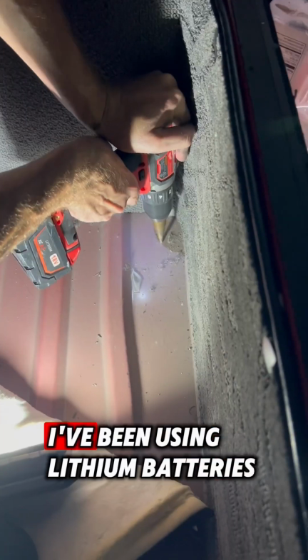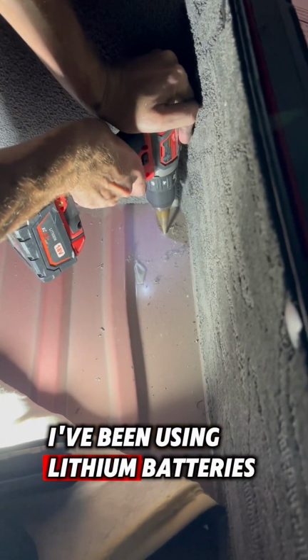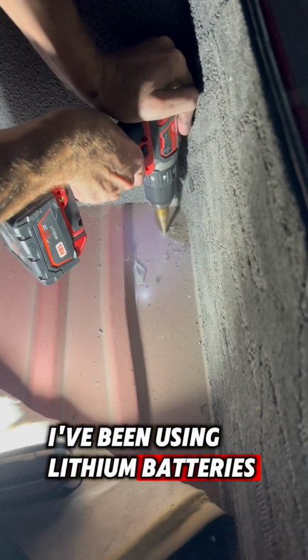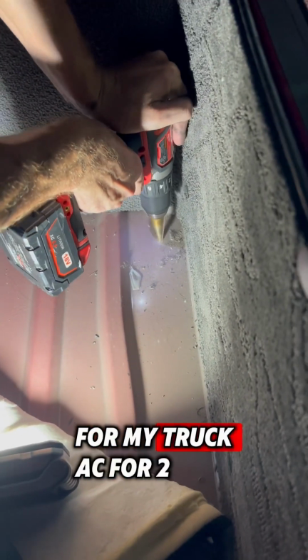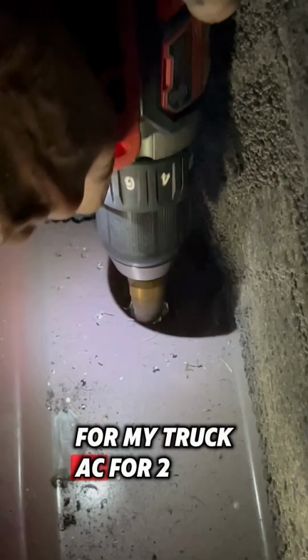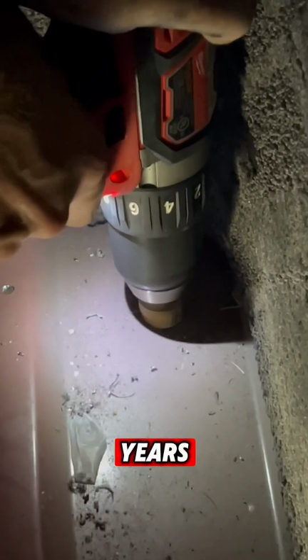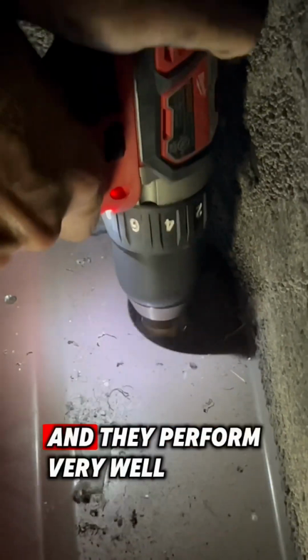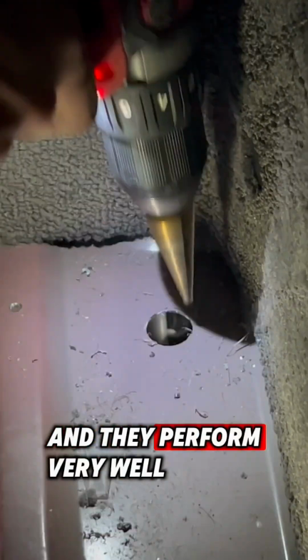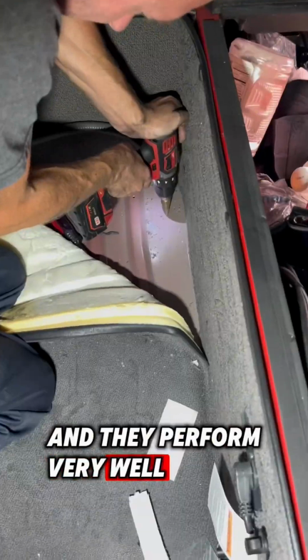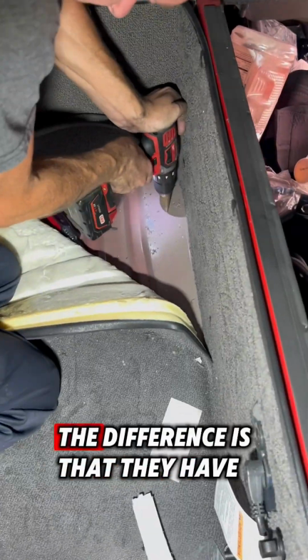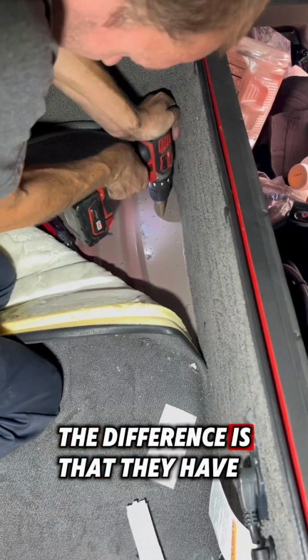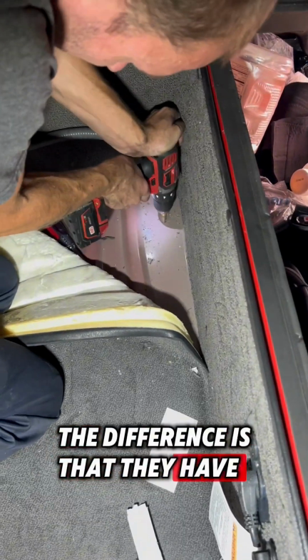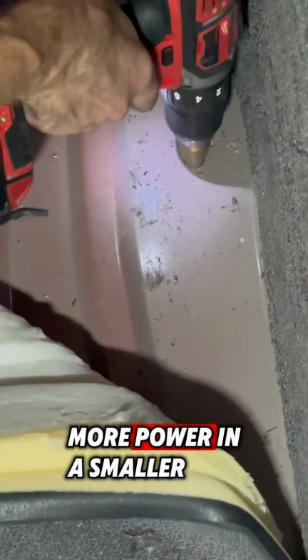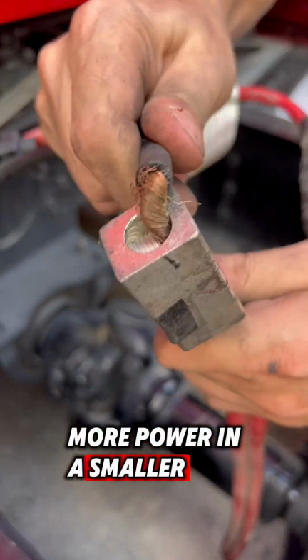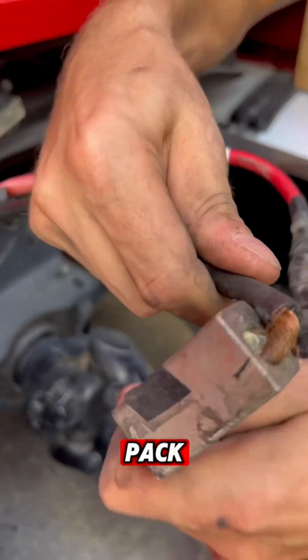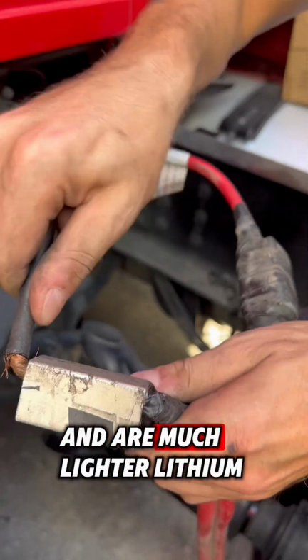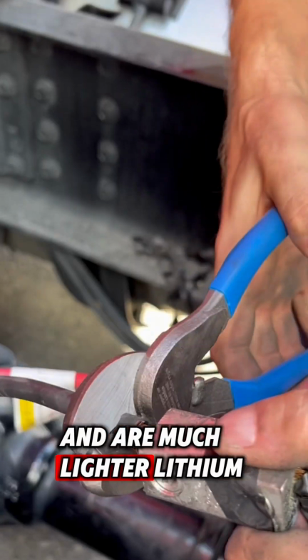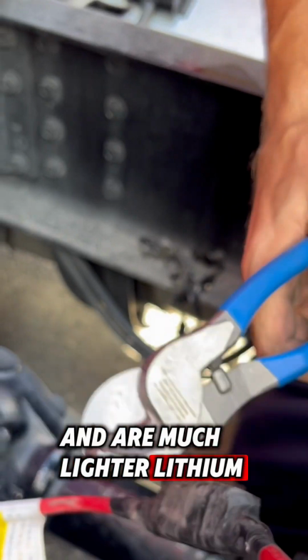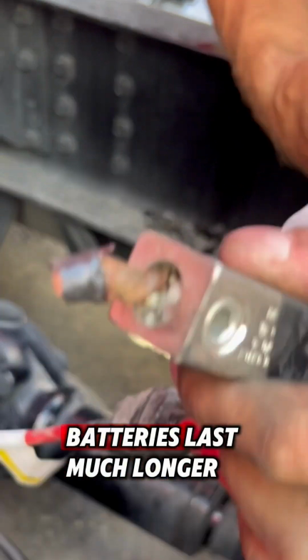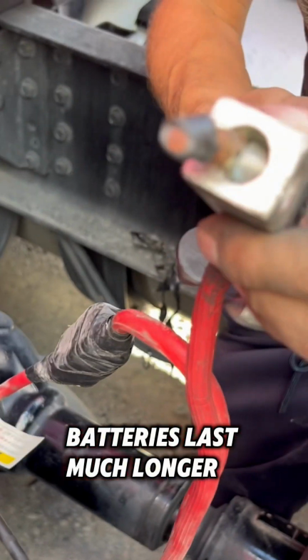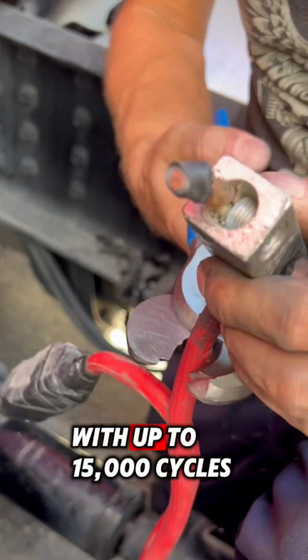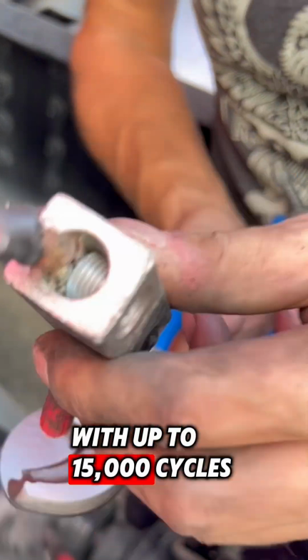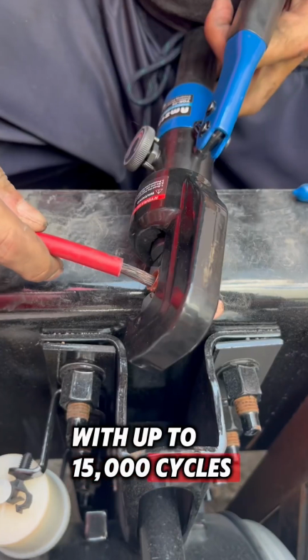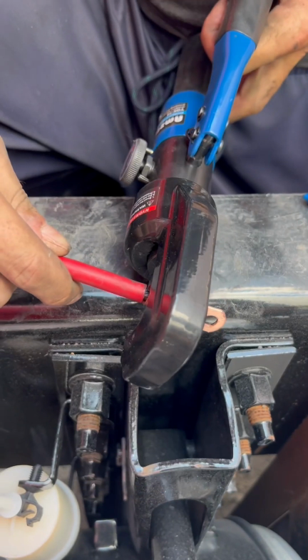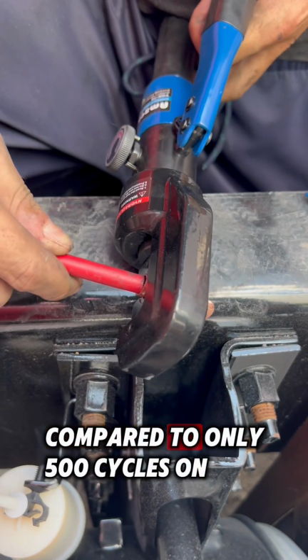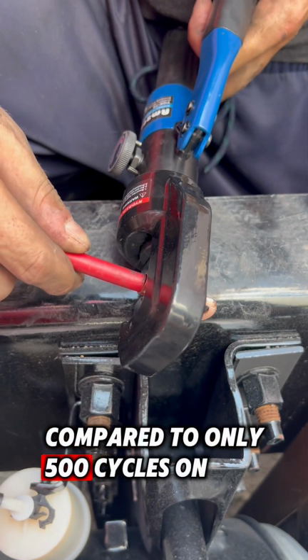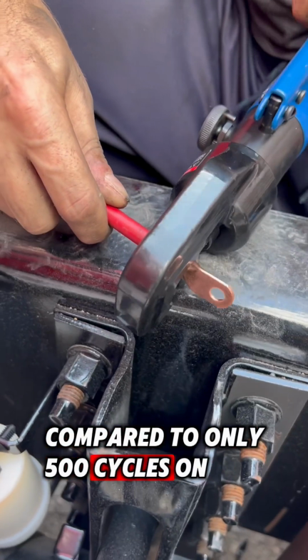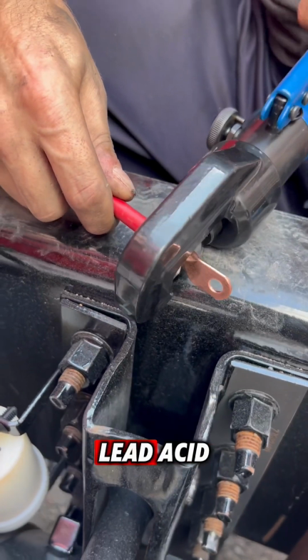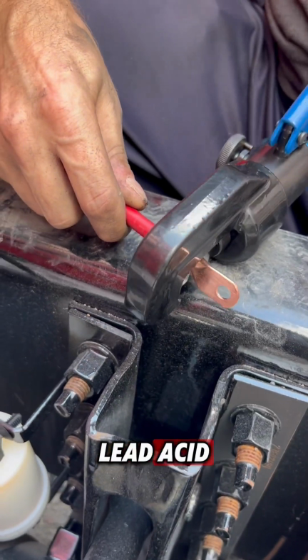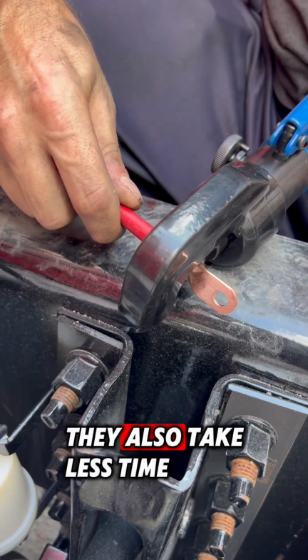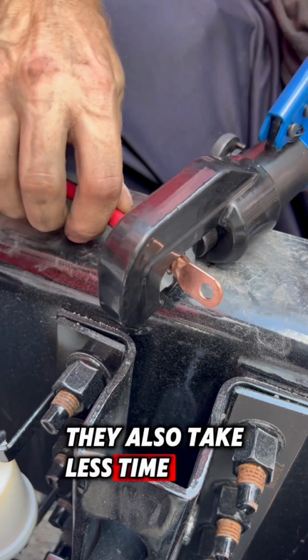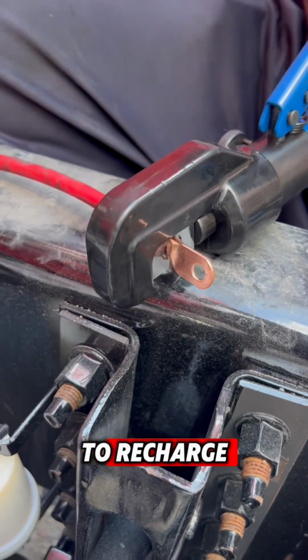I've been using lithium batteries for my truck AC for two years, and they perform very well. The difference is that they have more power in a smaller pack and are much lighter. Lithium batteries last much longer with up to 15,000 cycles compared to only 500 cycles on lead-acid, and they also take less time to recharge.